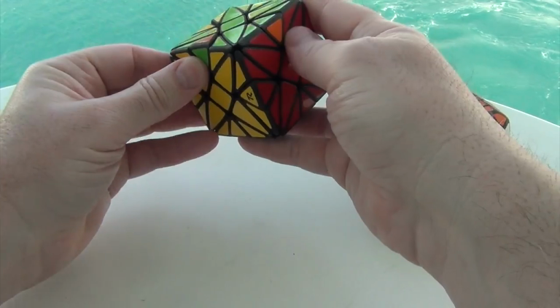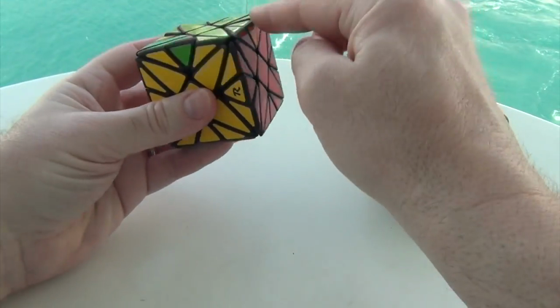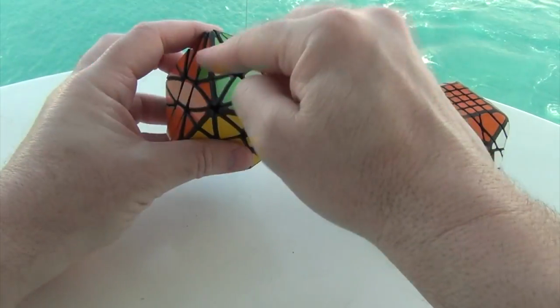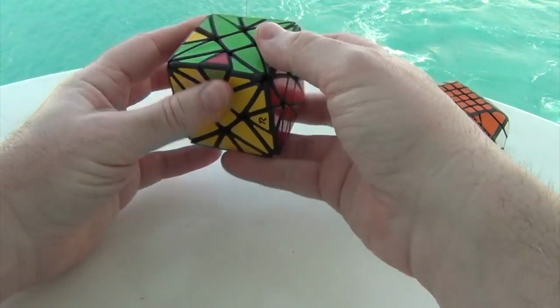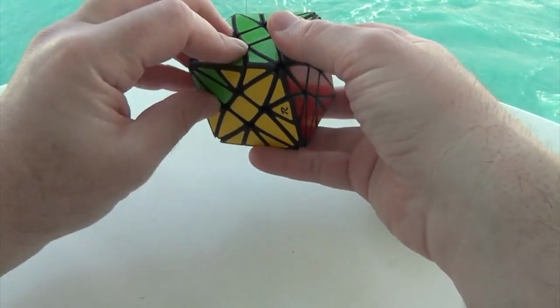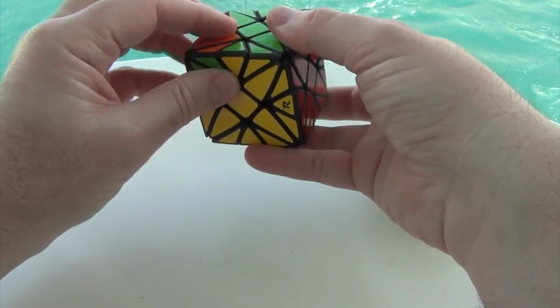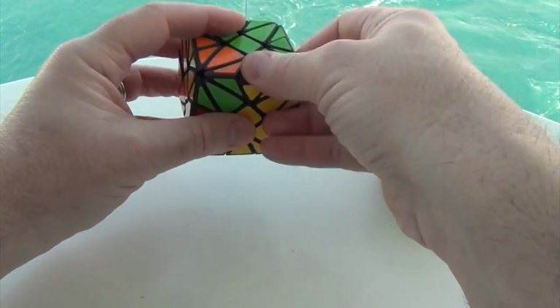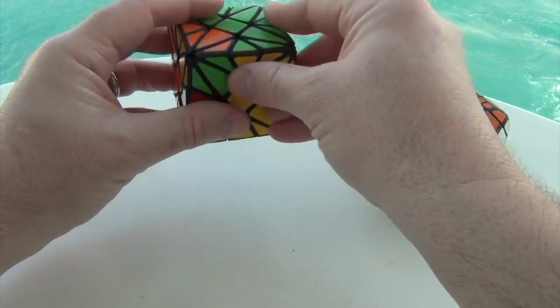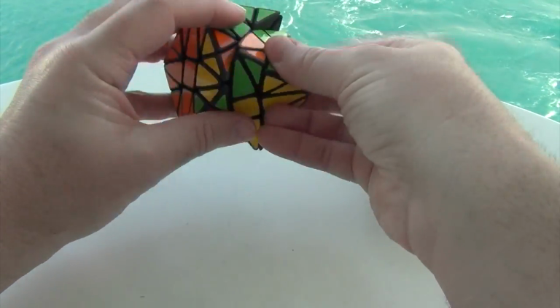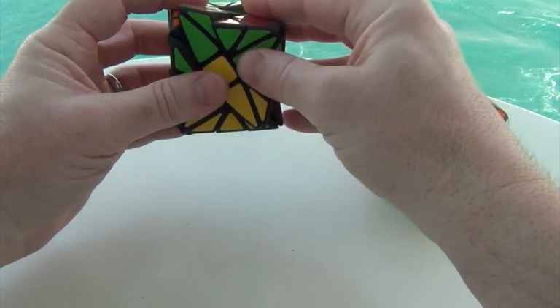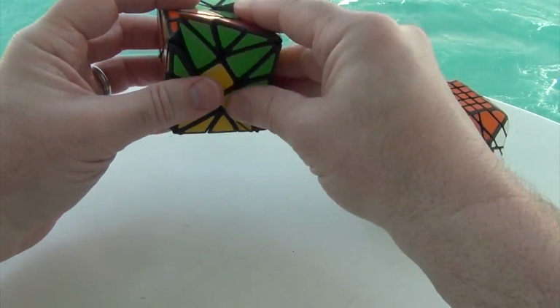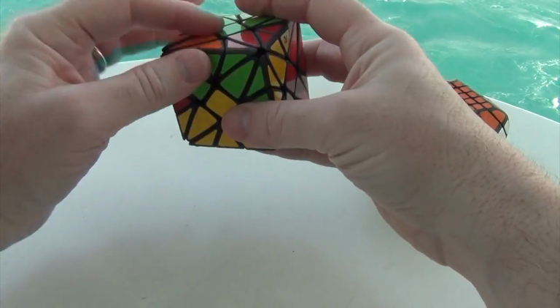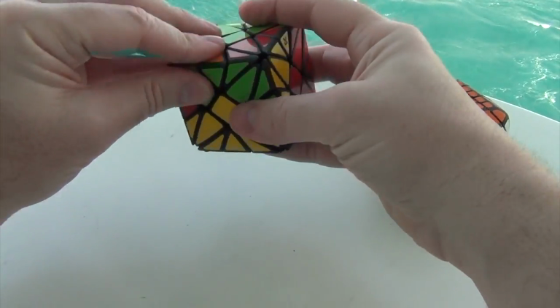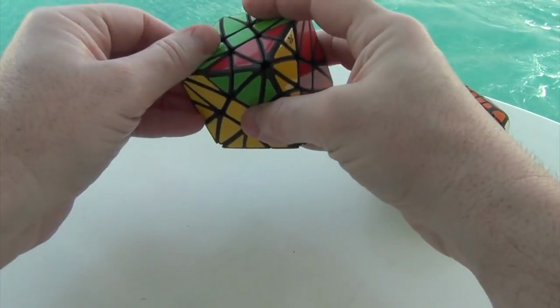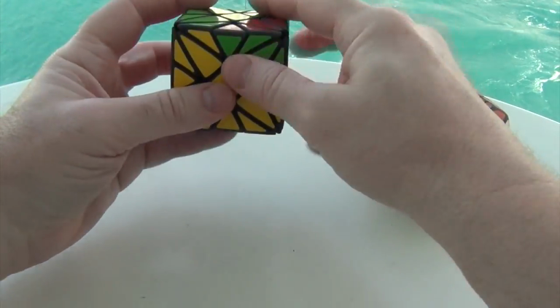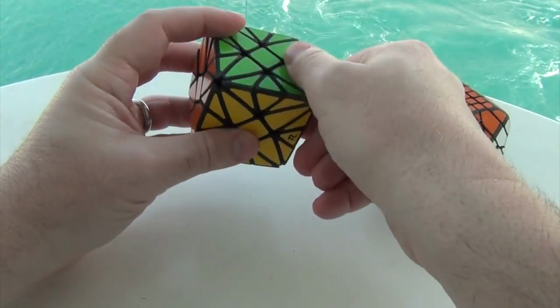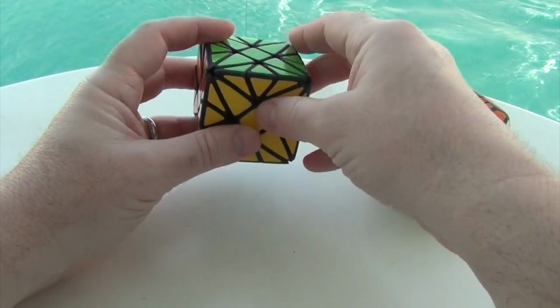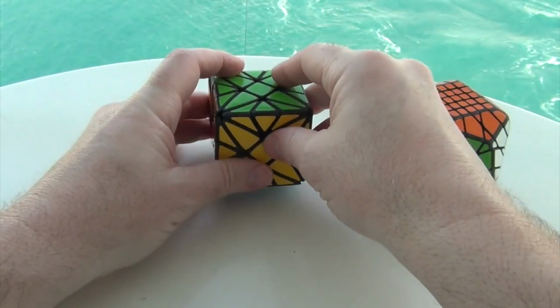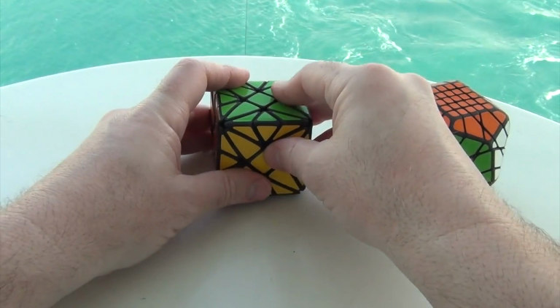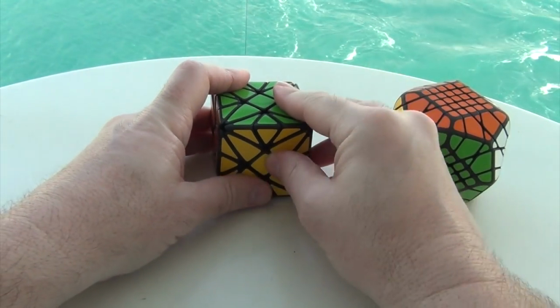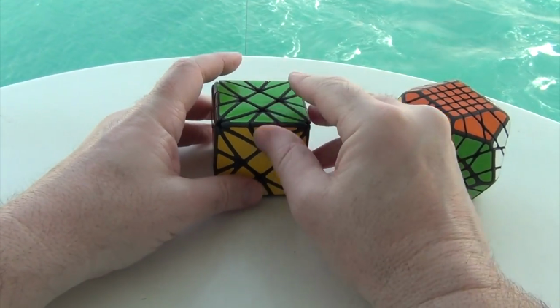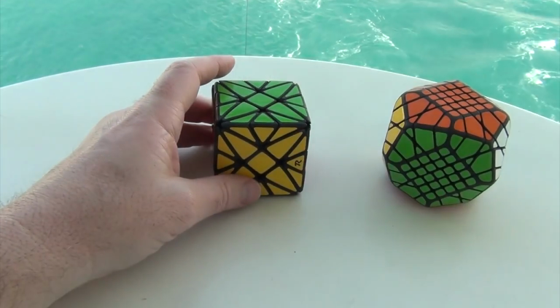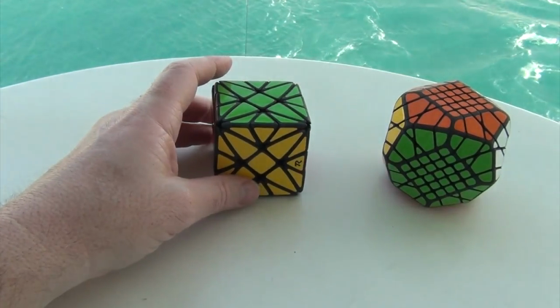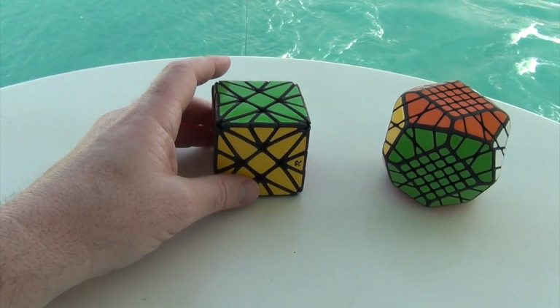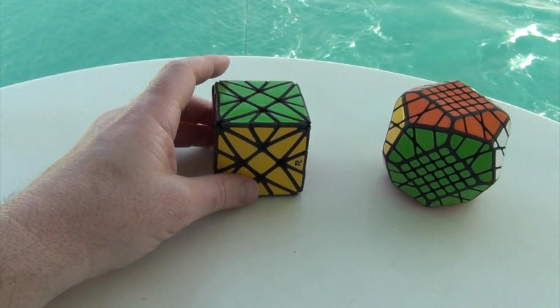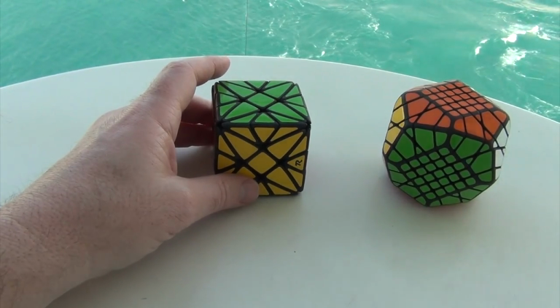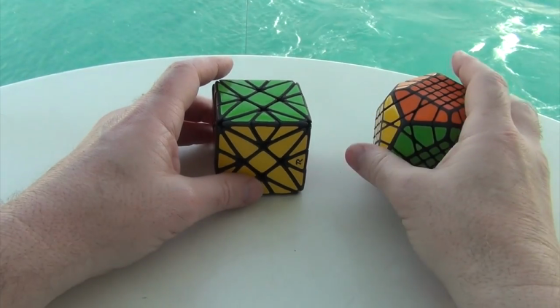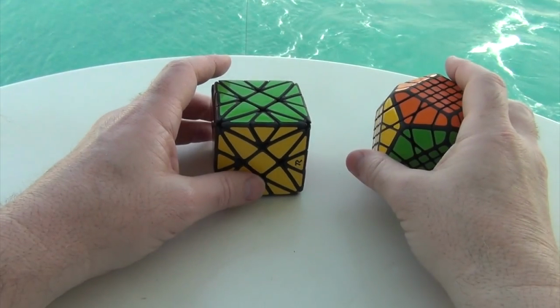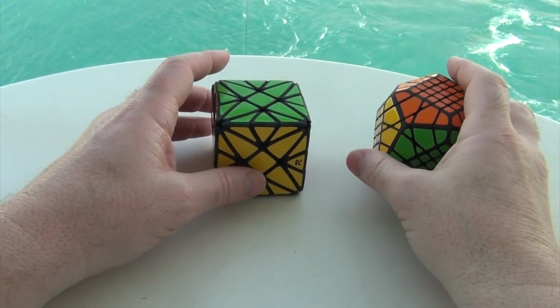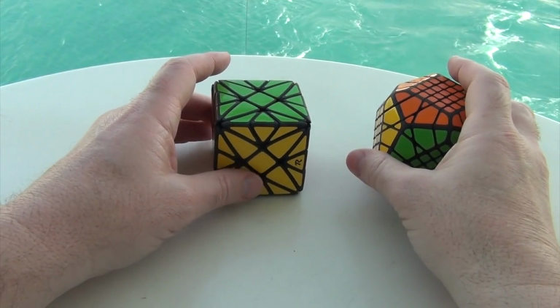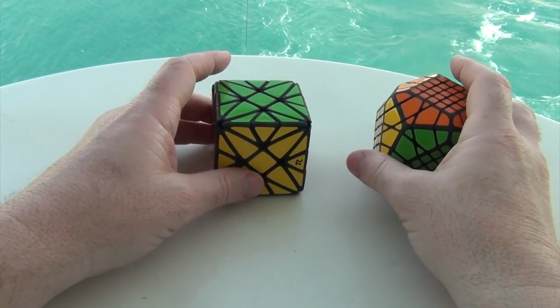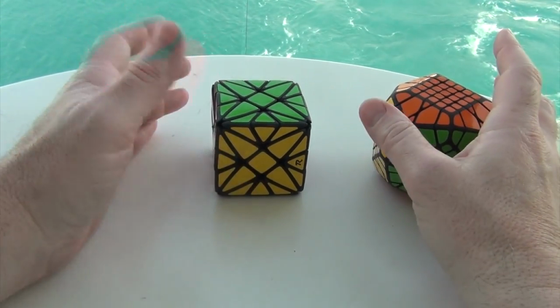So you can say I can move these around pretty independently, maybe reduce the edges that way, and just solve it like I would a Rex Cube. A Rex Cube, in turn, is really a cubic transformation of a face-turning octahedron.